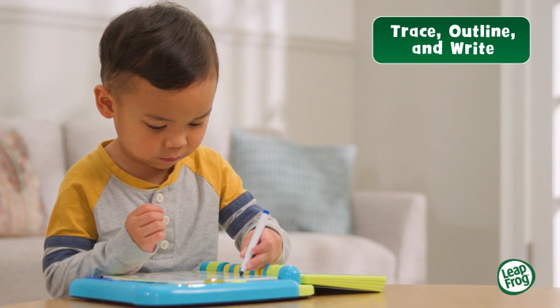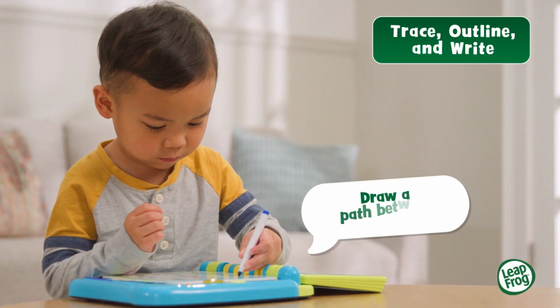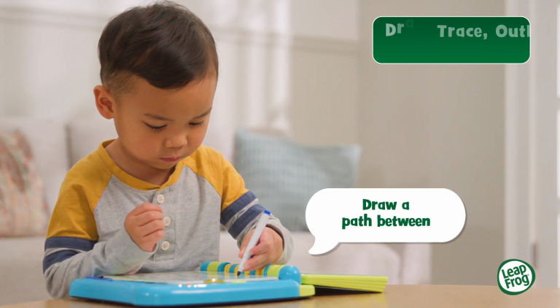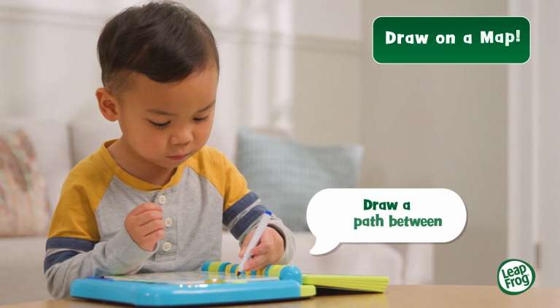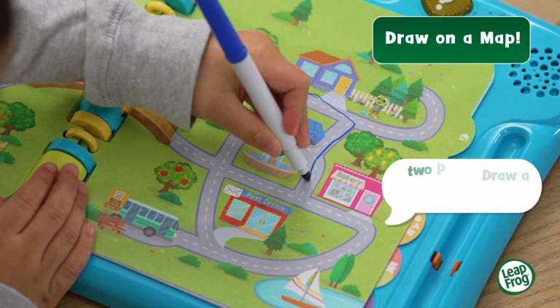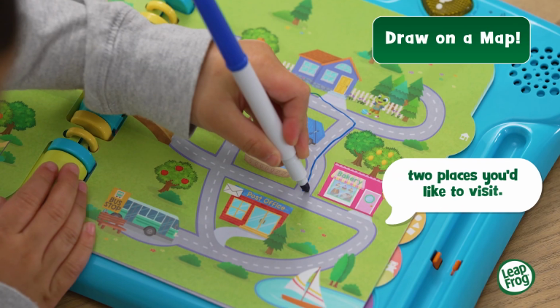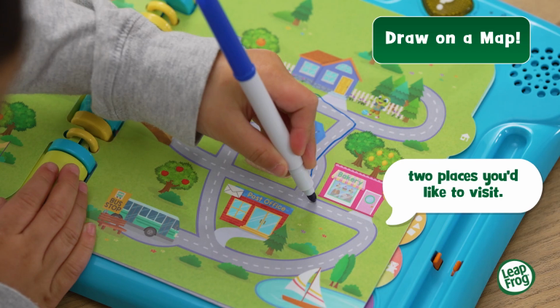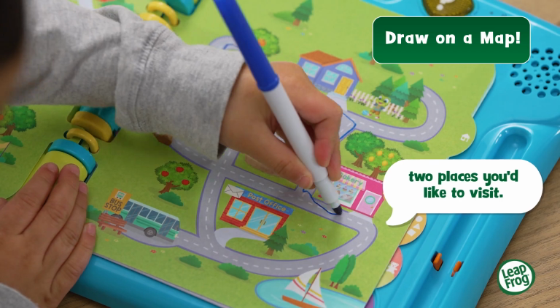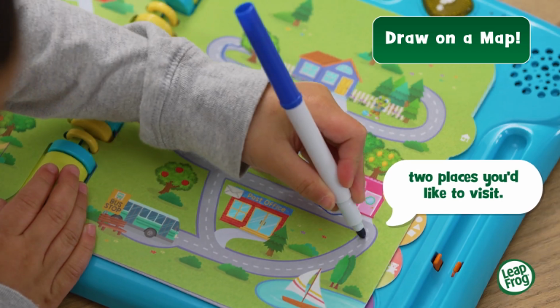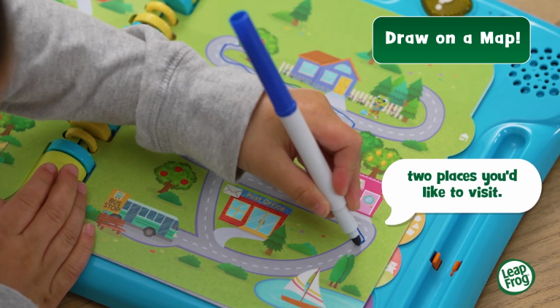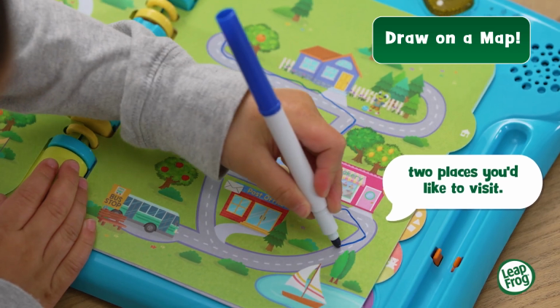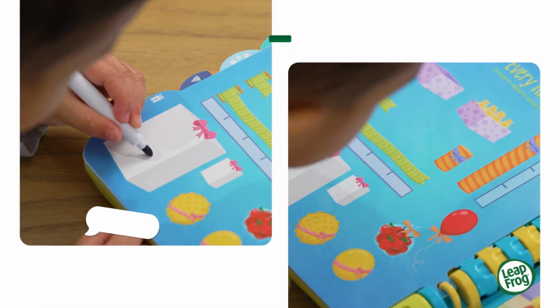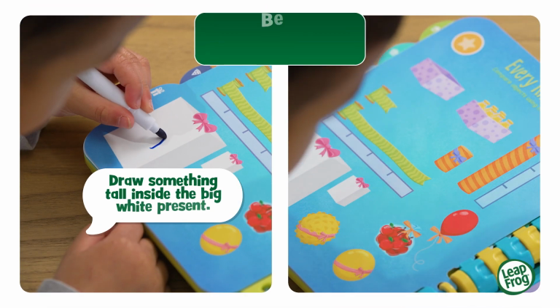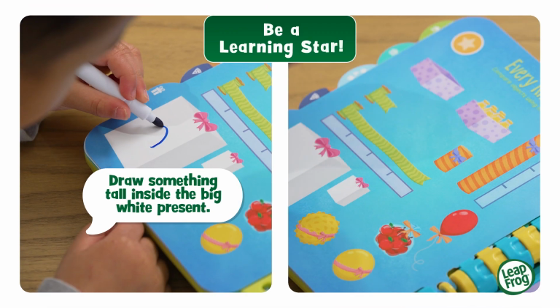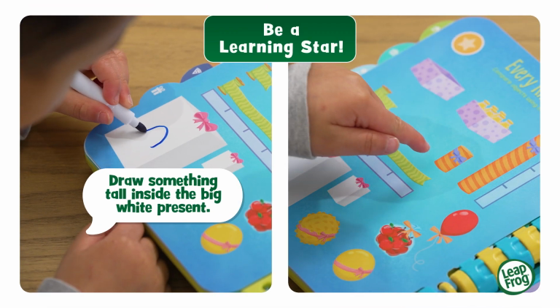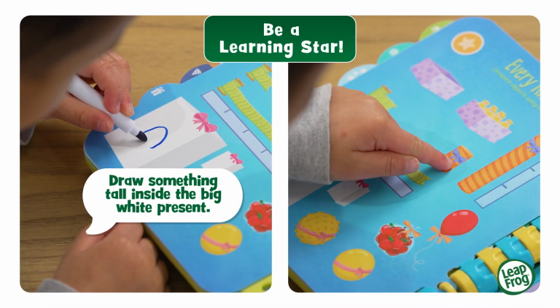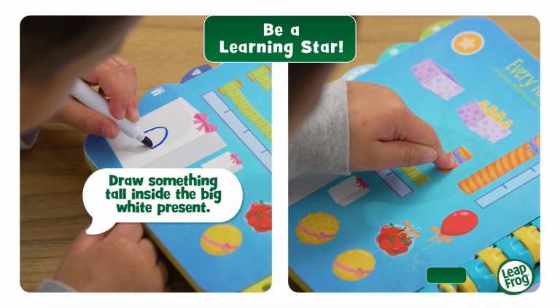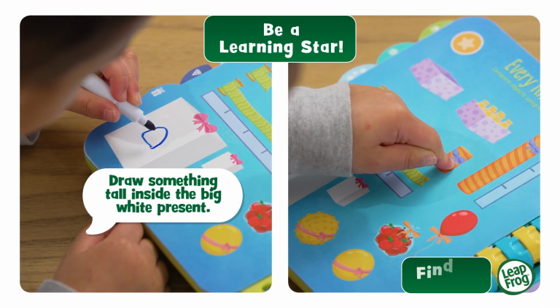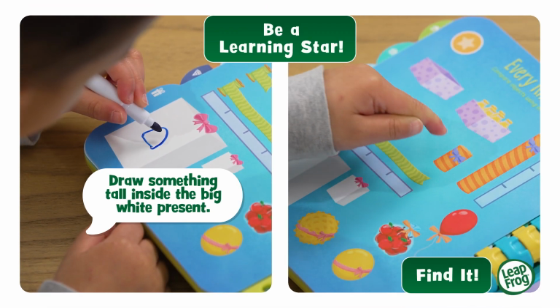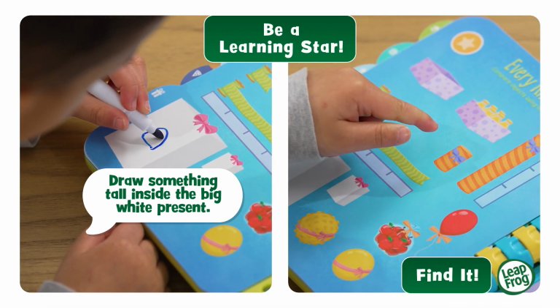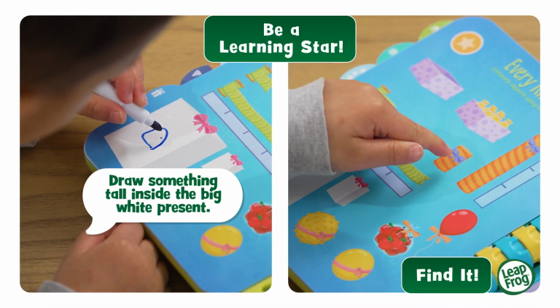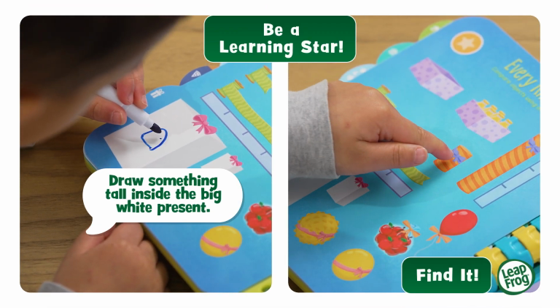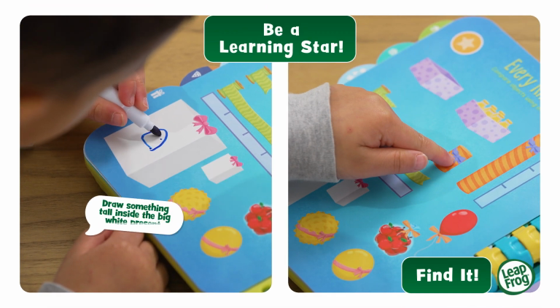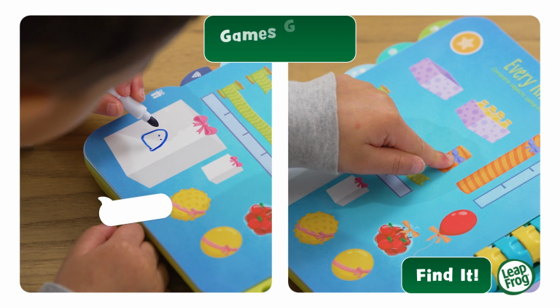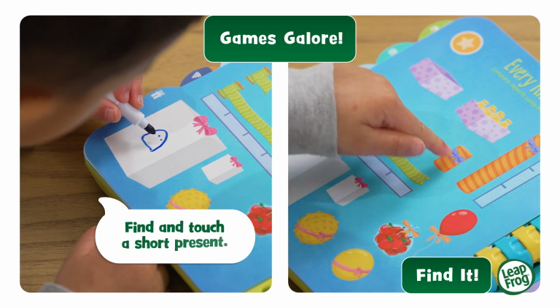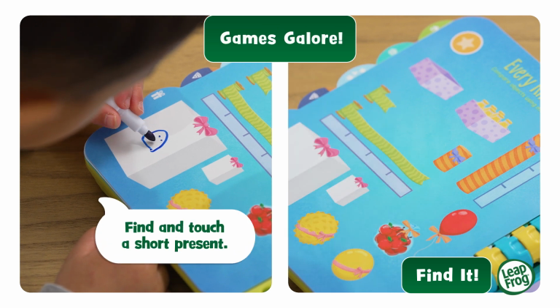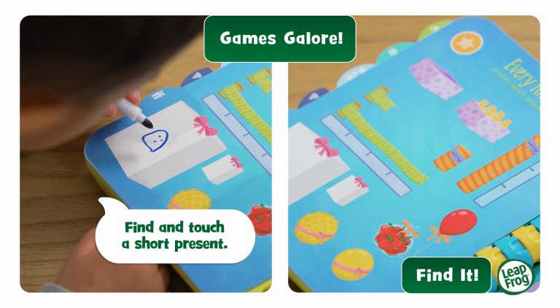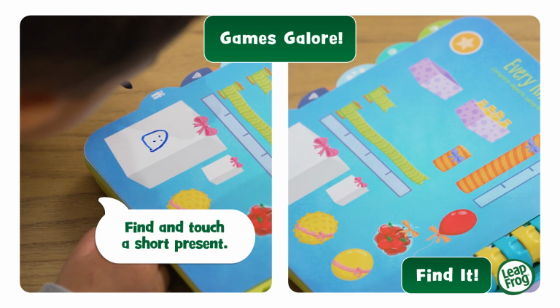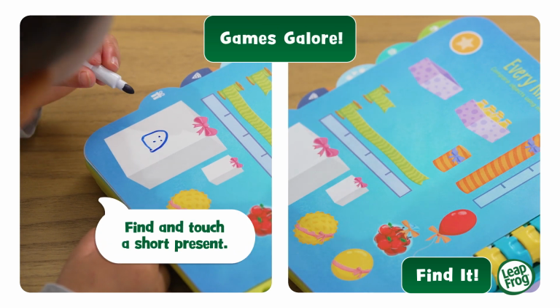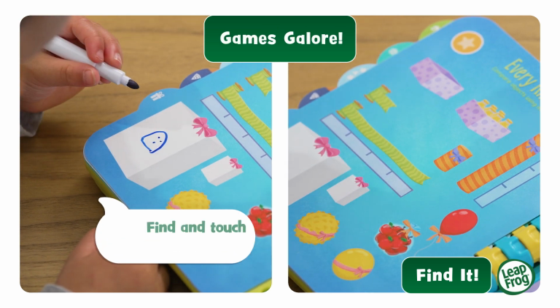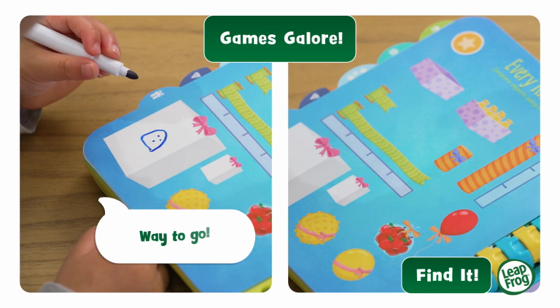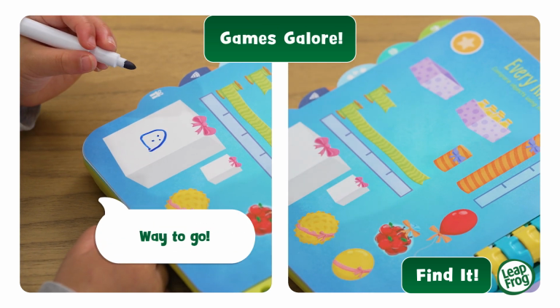Draw a path between two places you'd like to visit. Draw something tall inside the big white present. Find and touch a short present. Way to go!